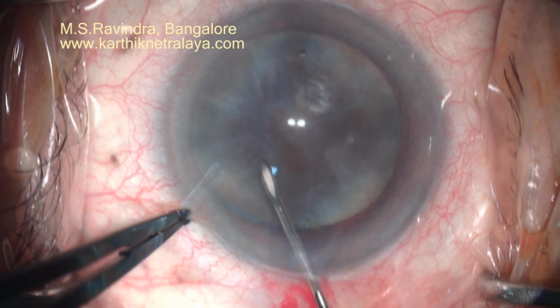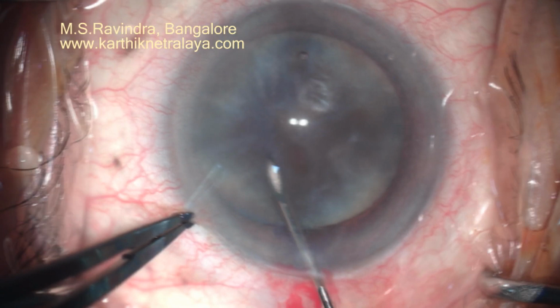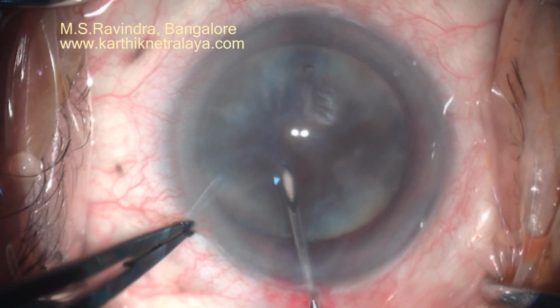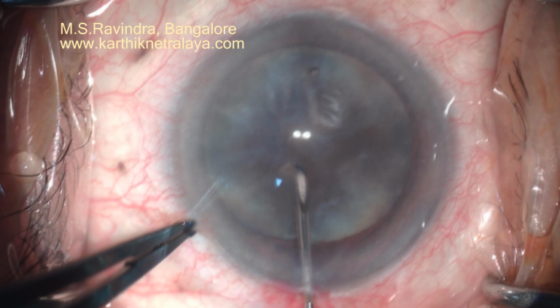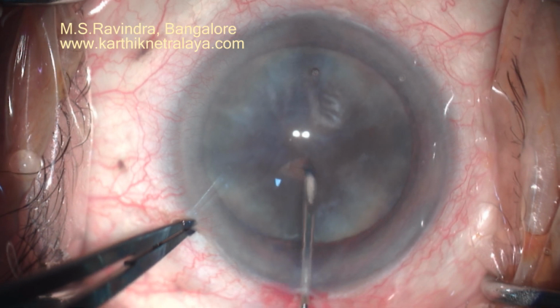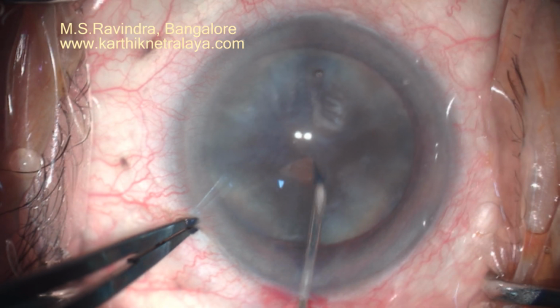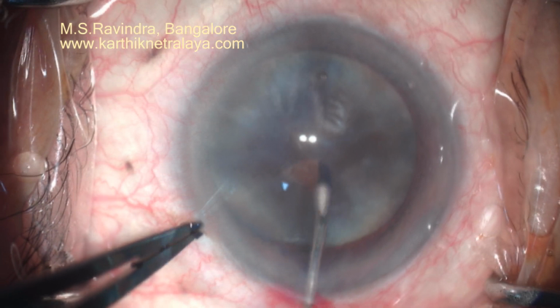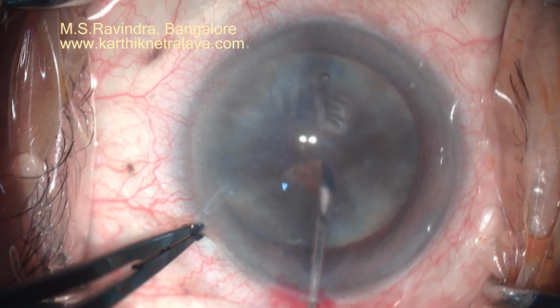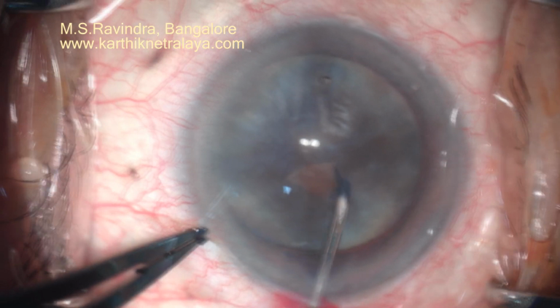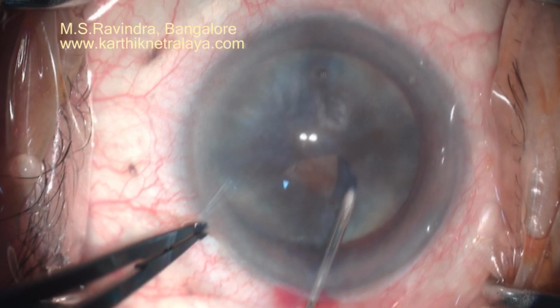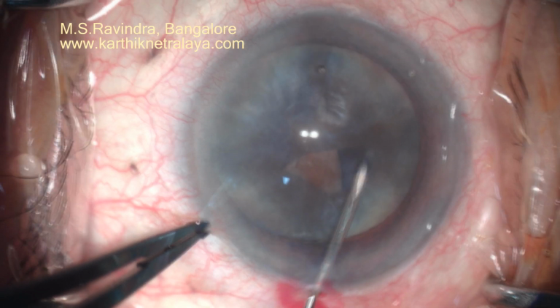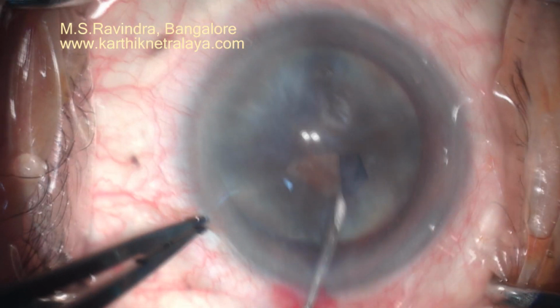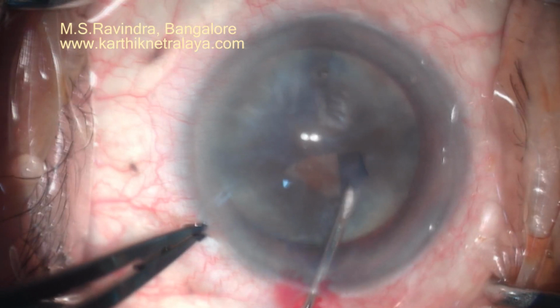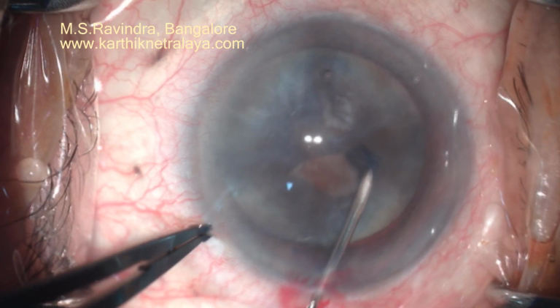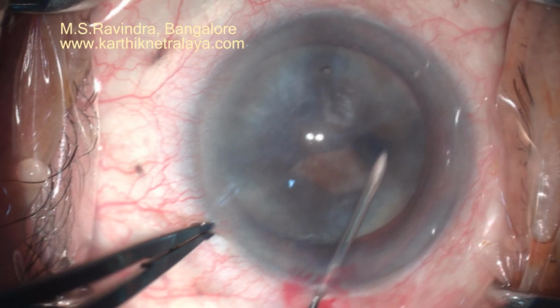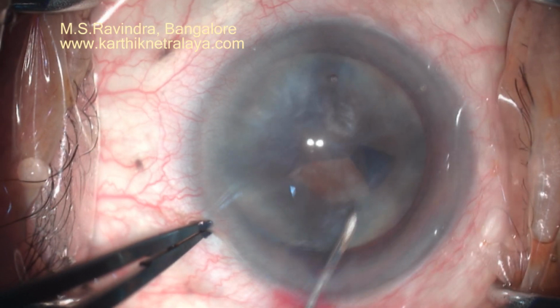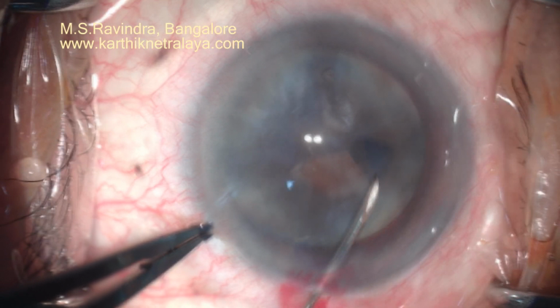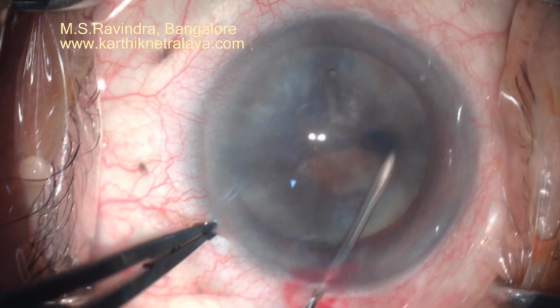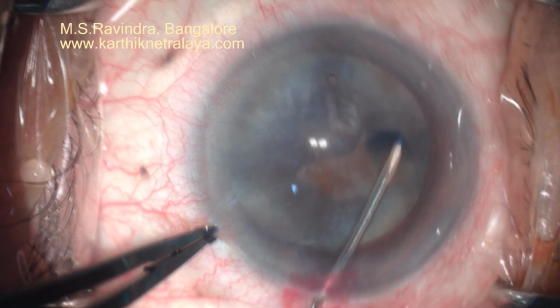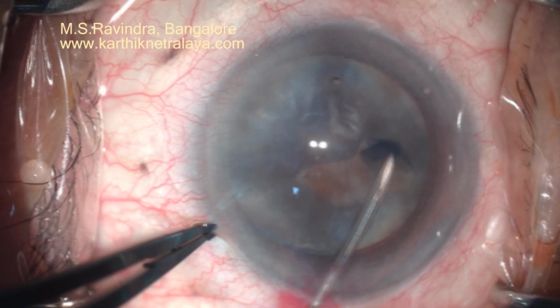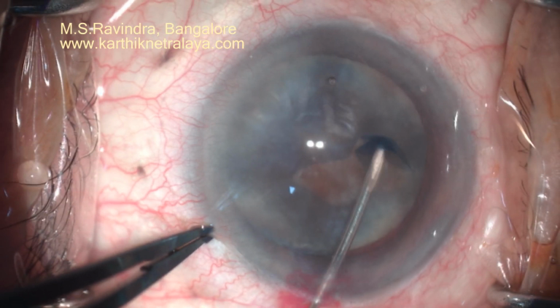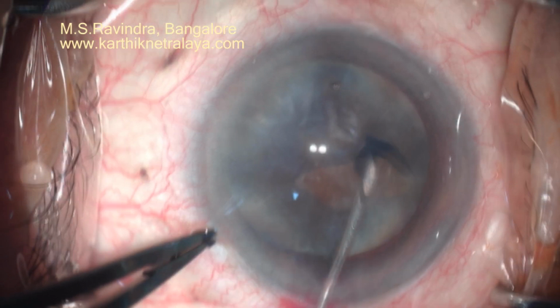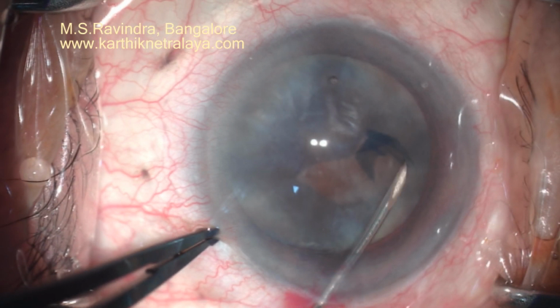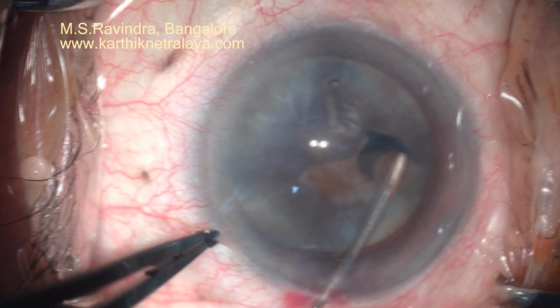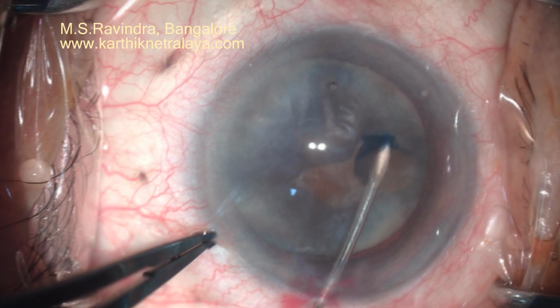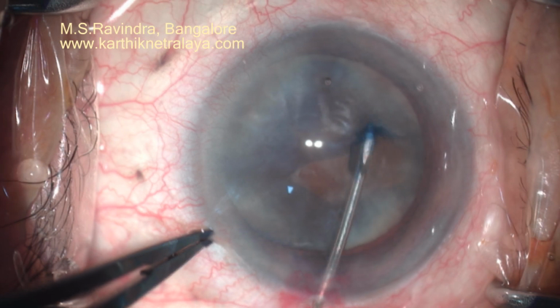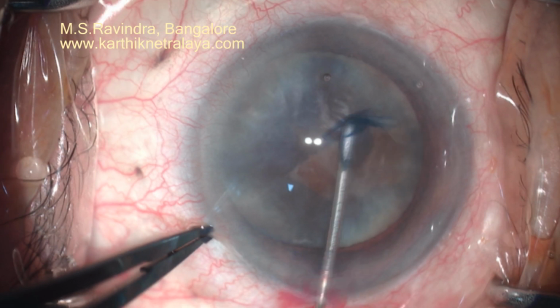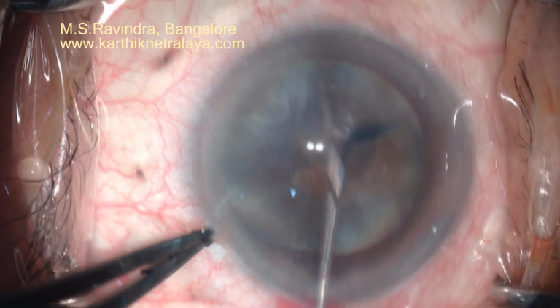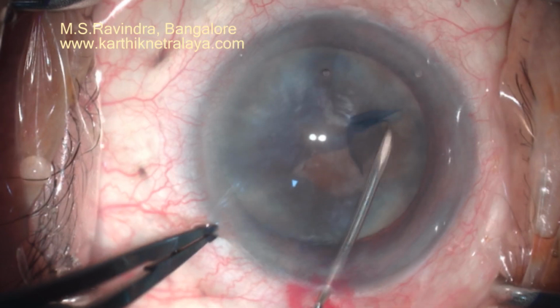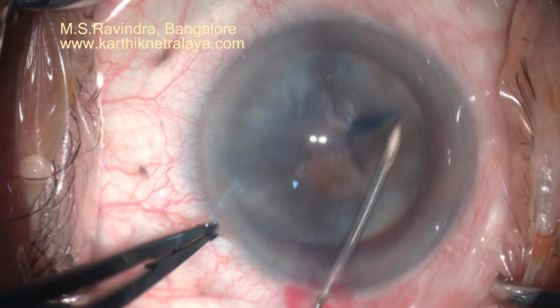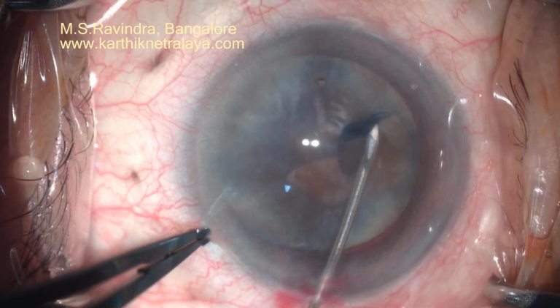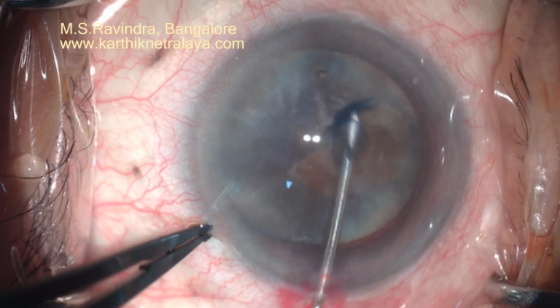Tunnel floor entry, with a viscoelastic-filled entry chamber. There is no leak because the entry is through the tunnel floor.